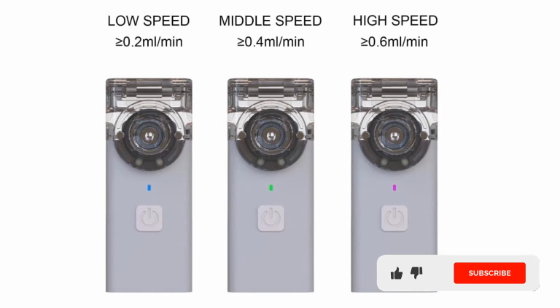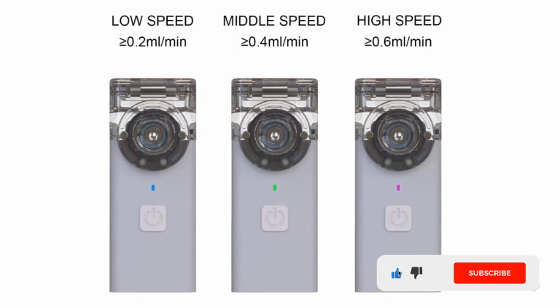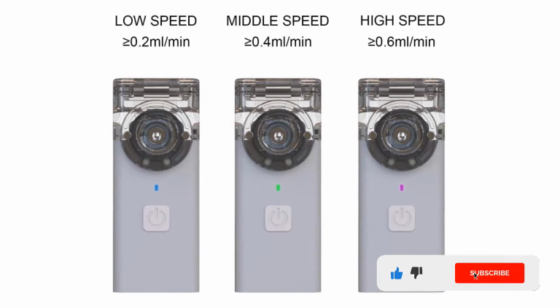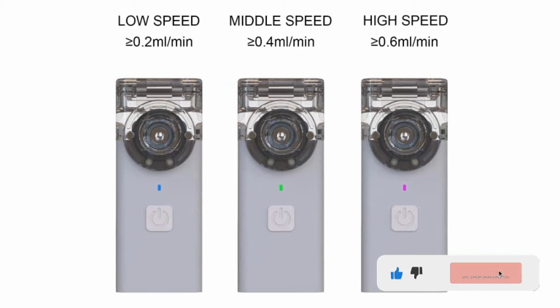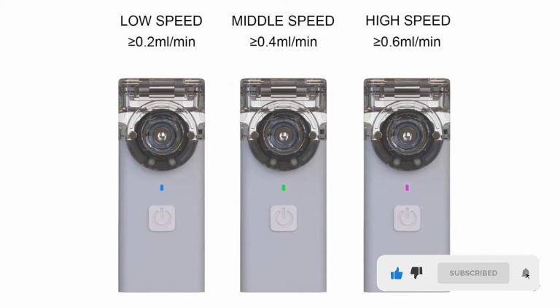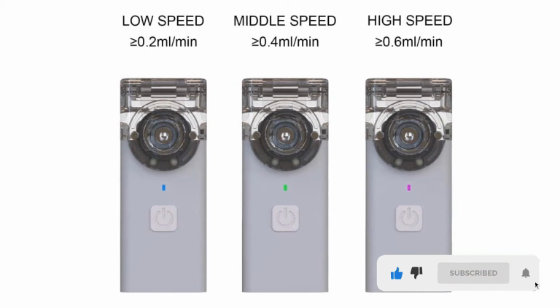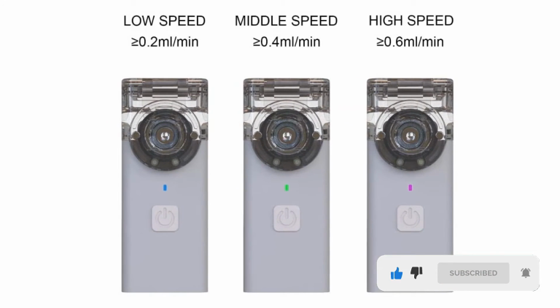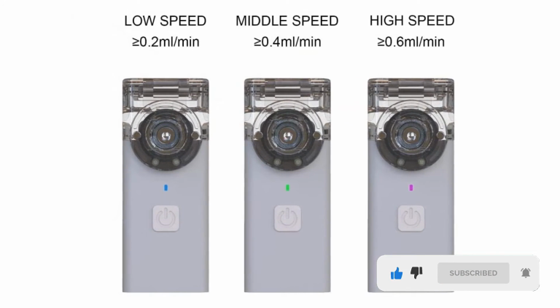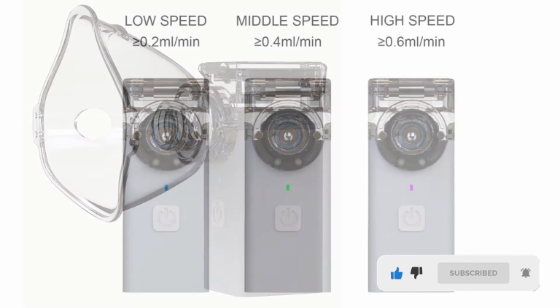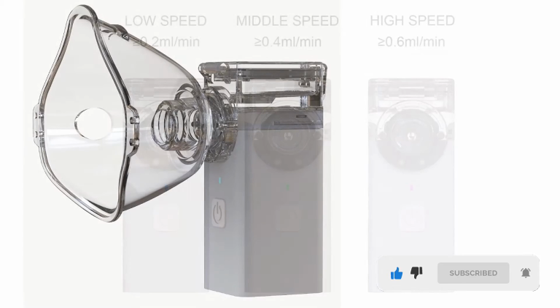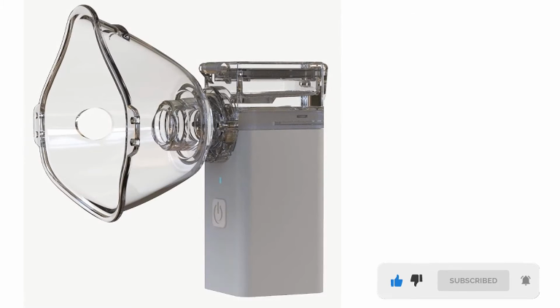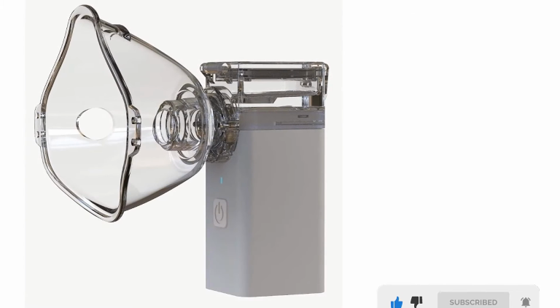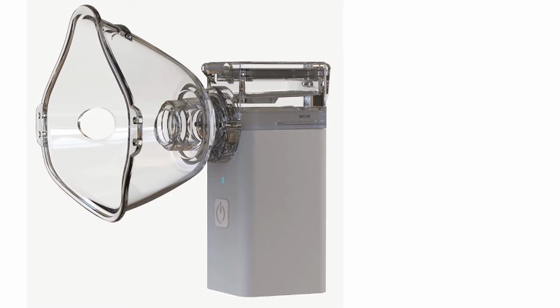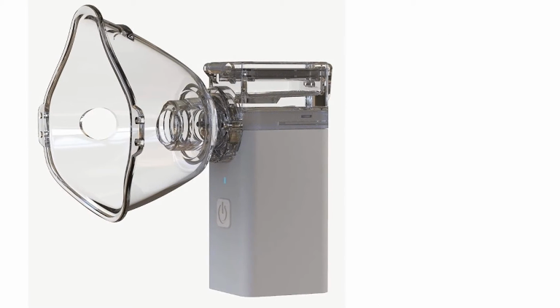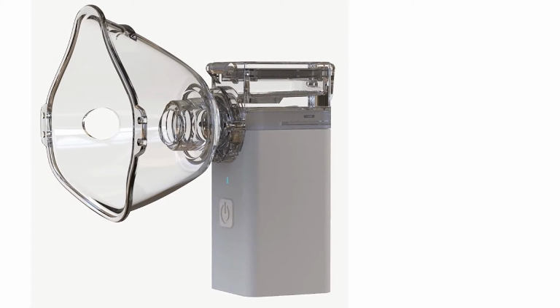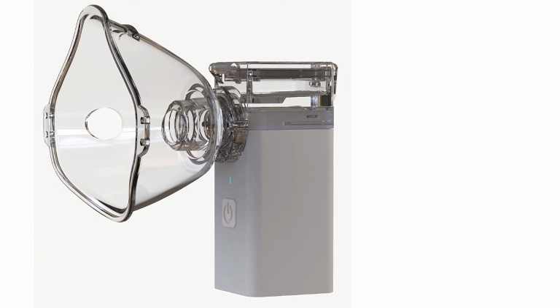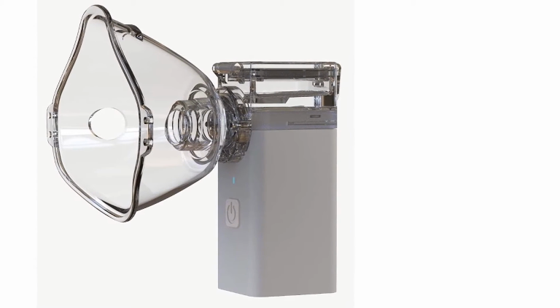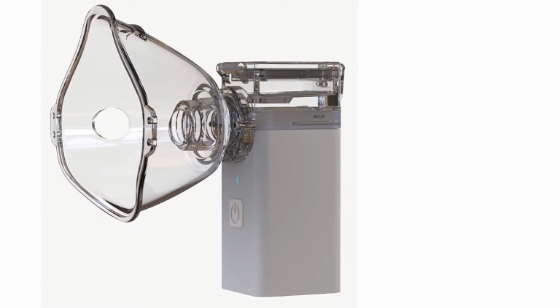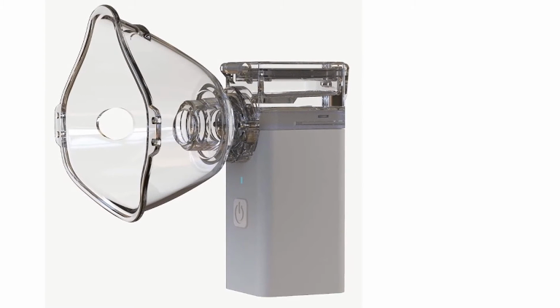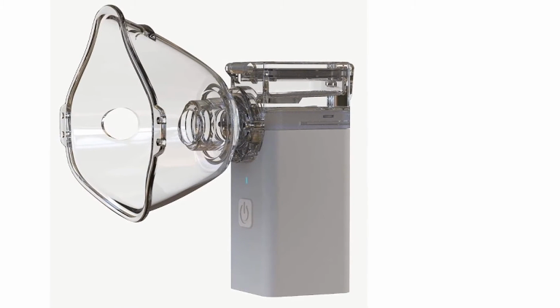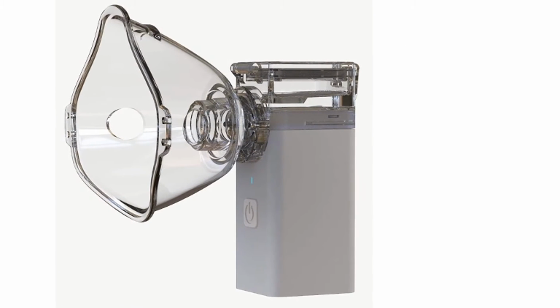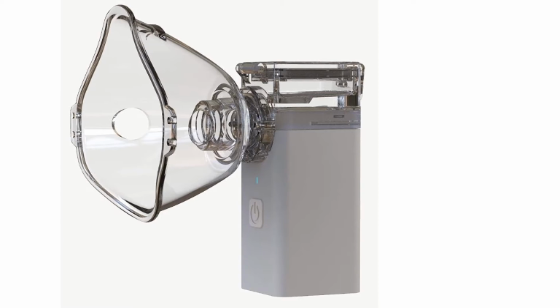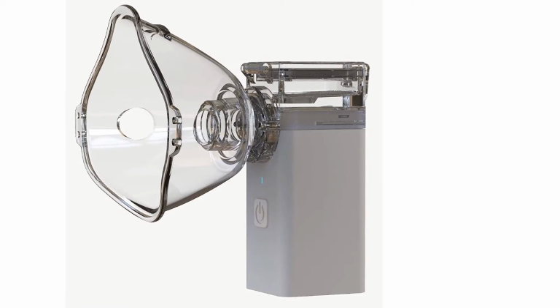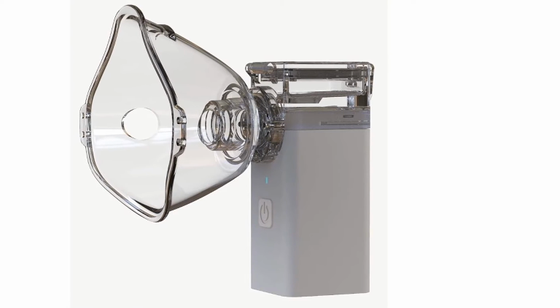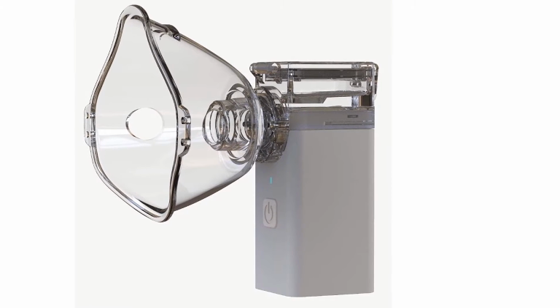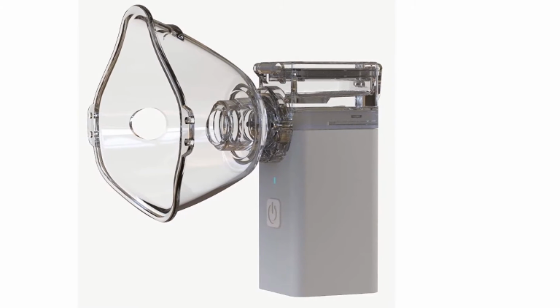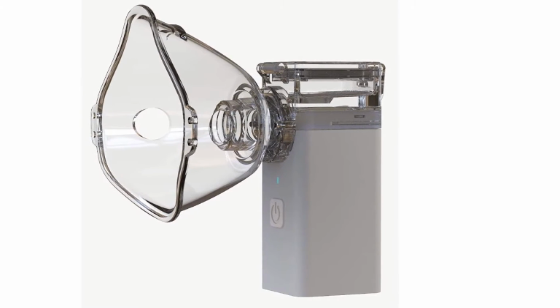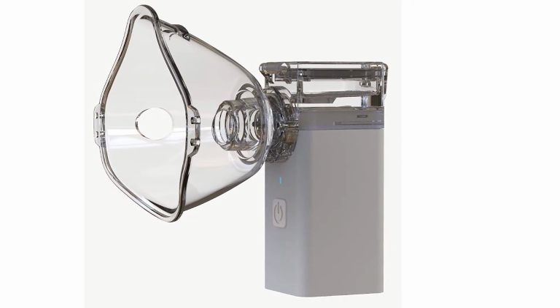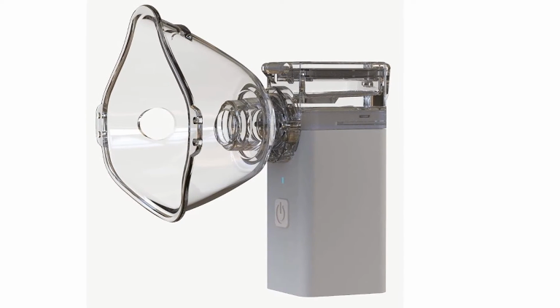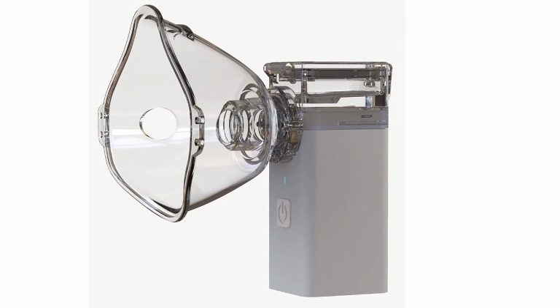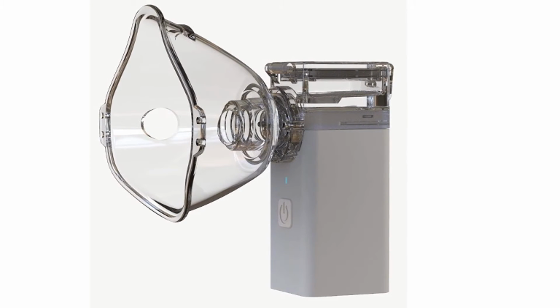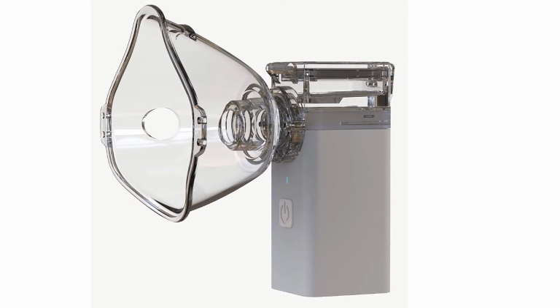It also comes with a USB cable for easy charging and an instruction manual. This nebulizer is easy to use, offers three operating speeds, and provides much-needed relief for respiratory ailments.